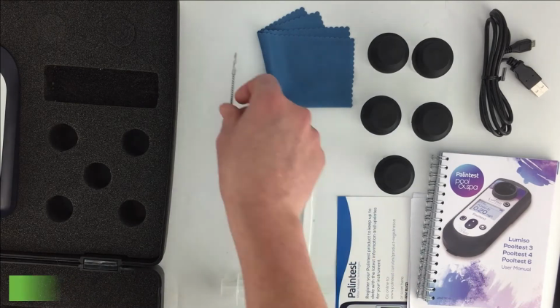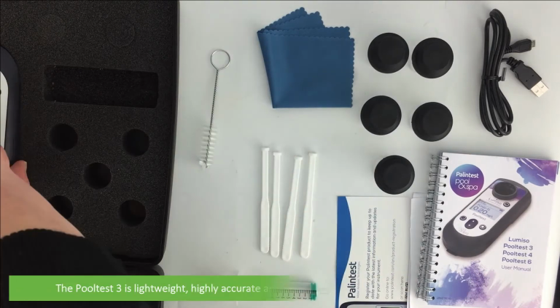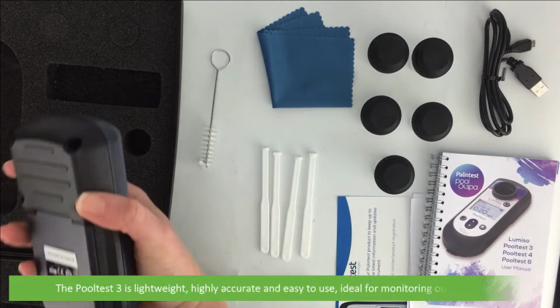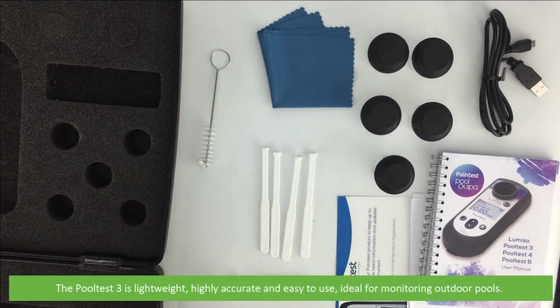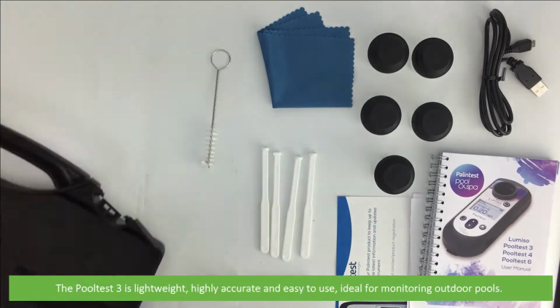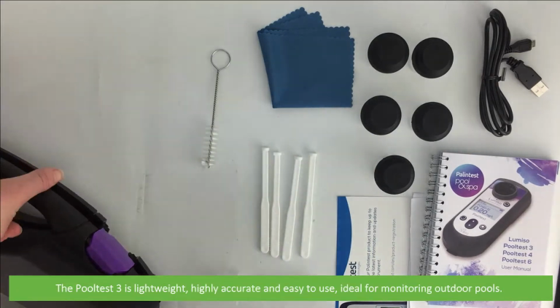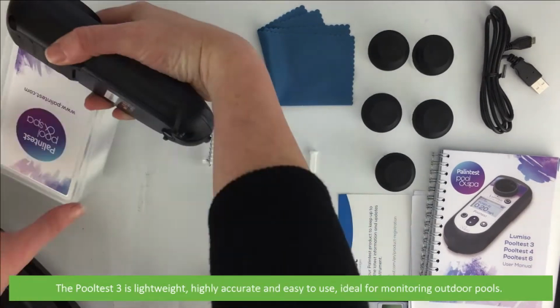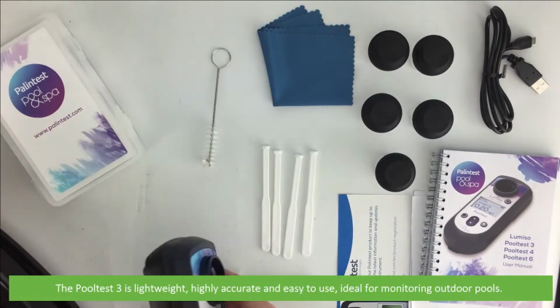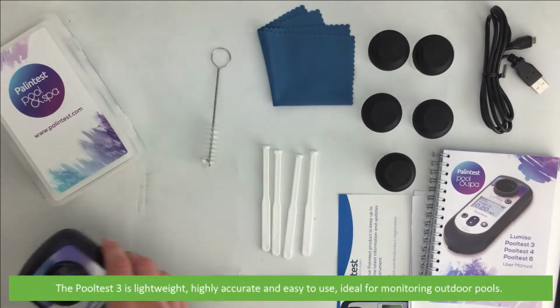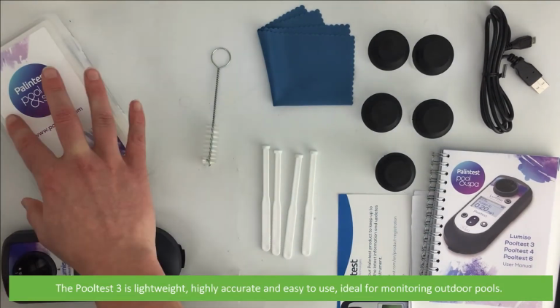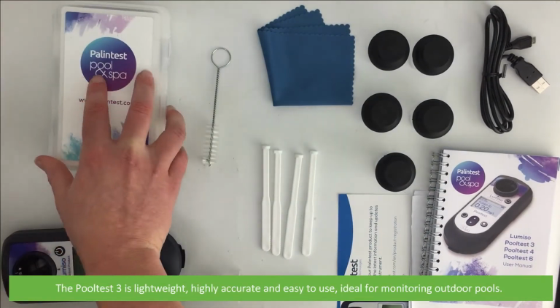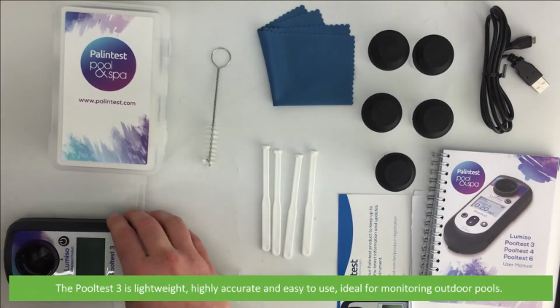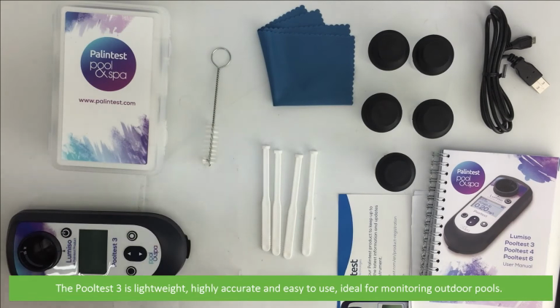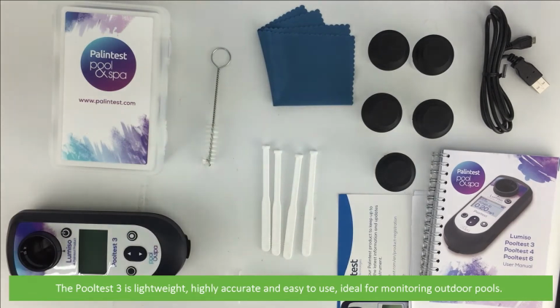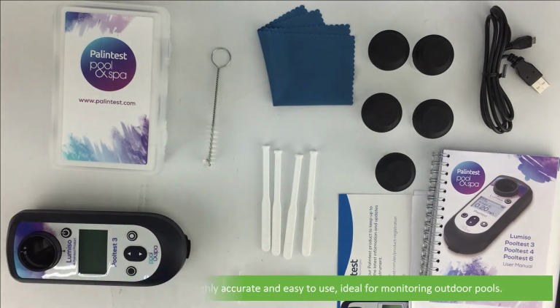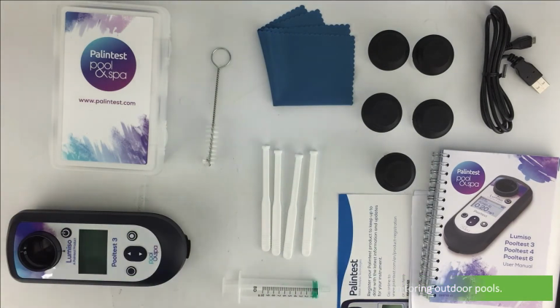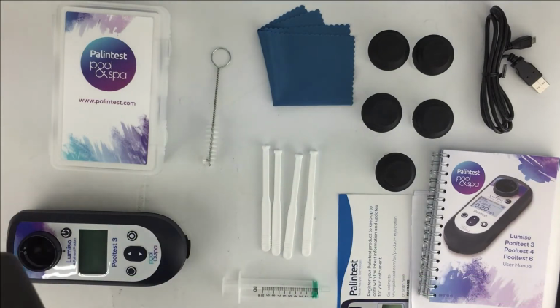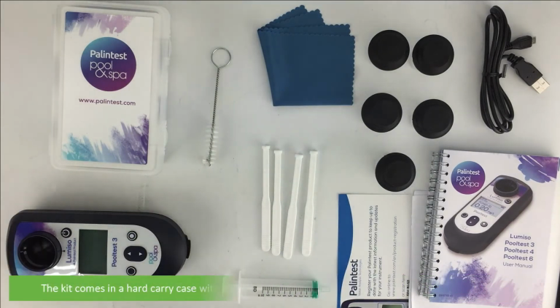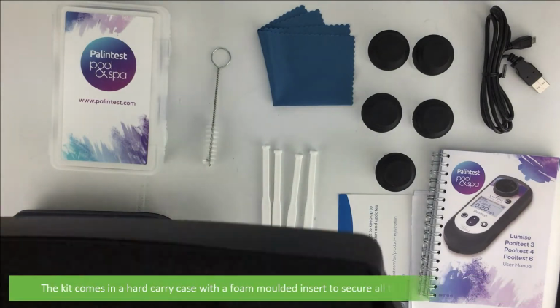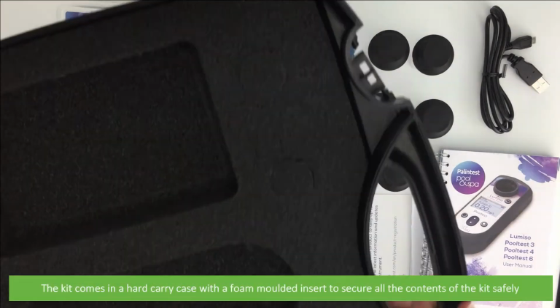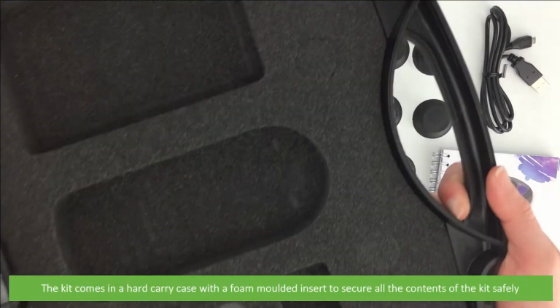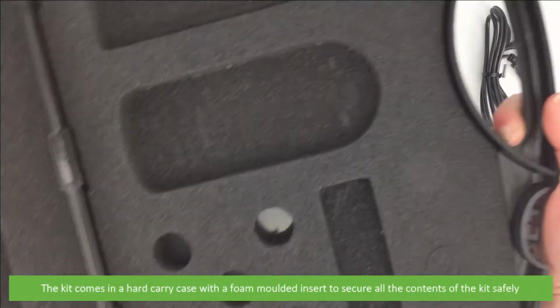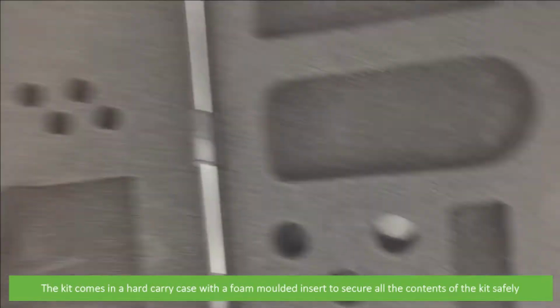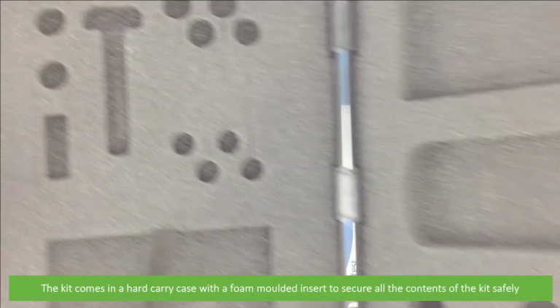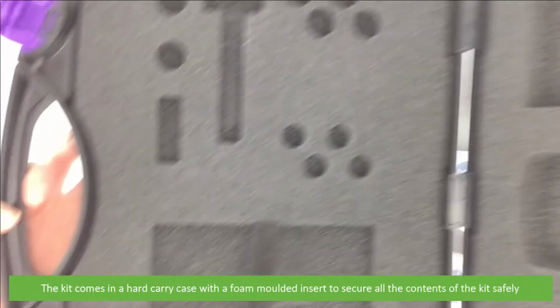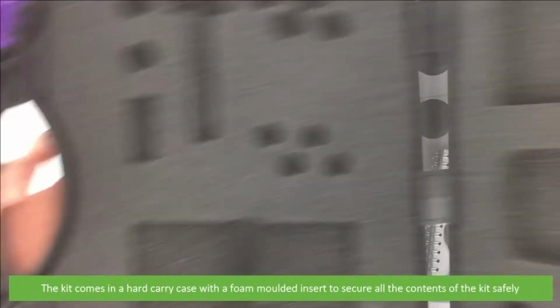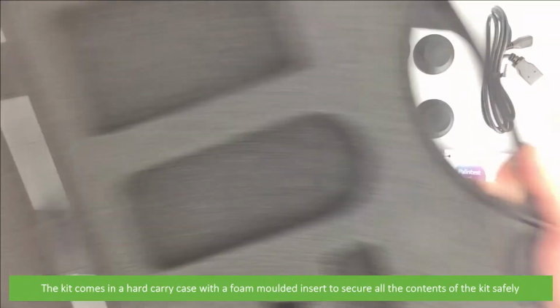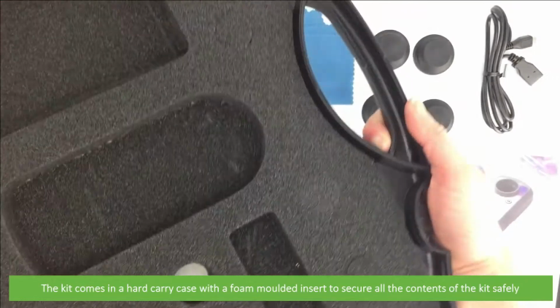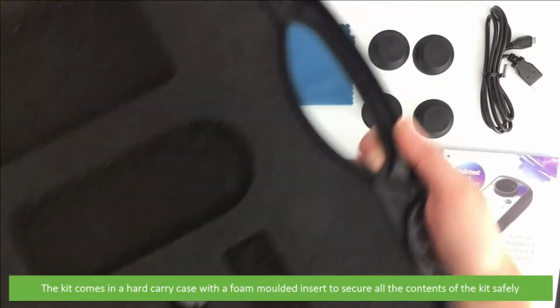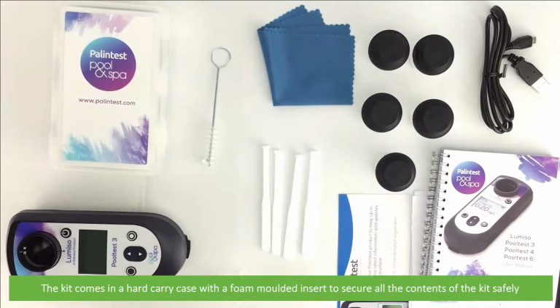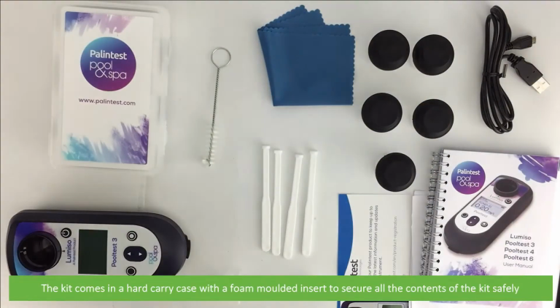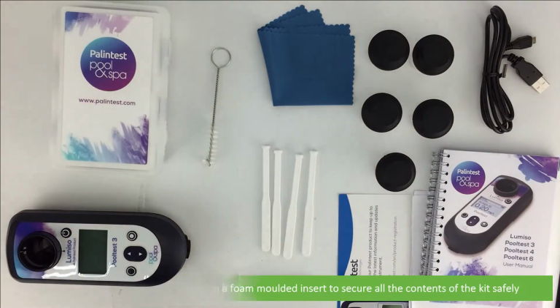The Pool Test 3 is lightweight, highly accurate and easy to use — ideal for monitoring outdoor pools. The kit comes in a hard carry case with a foam molded insert to secure all of the contents of the kit safely.